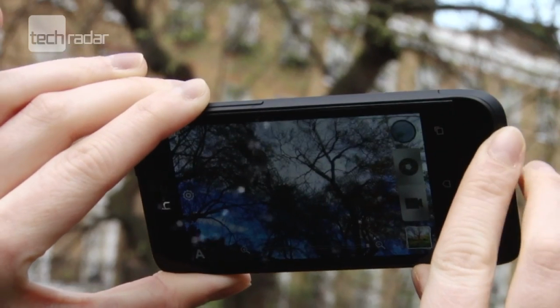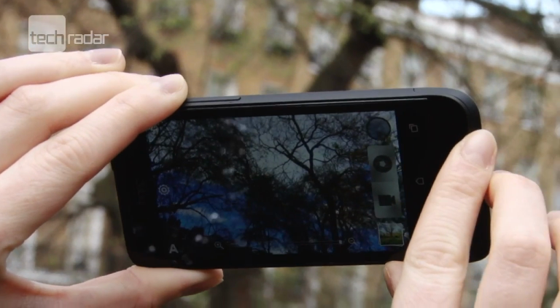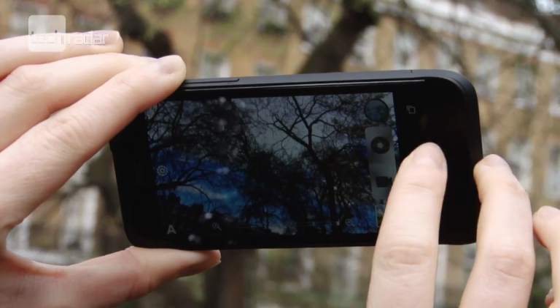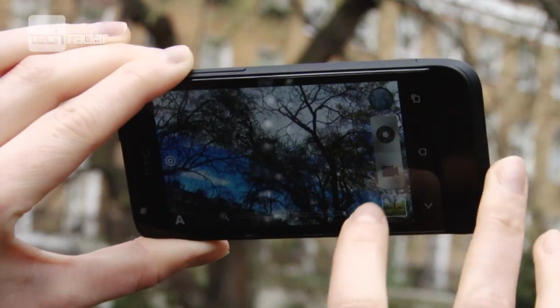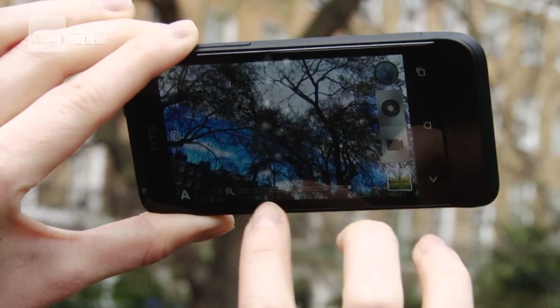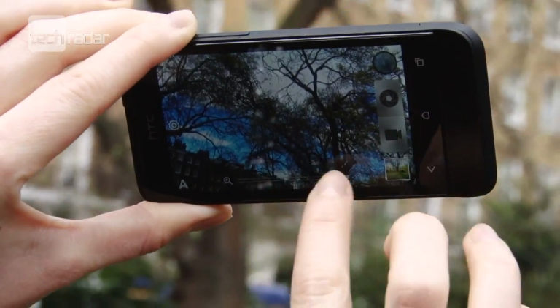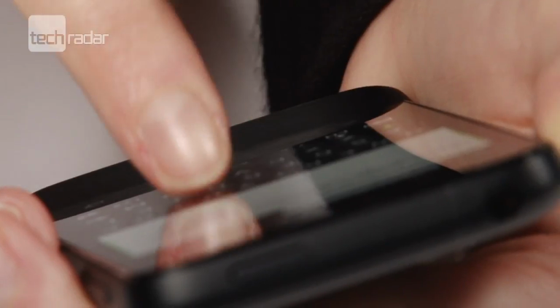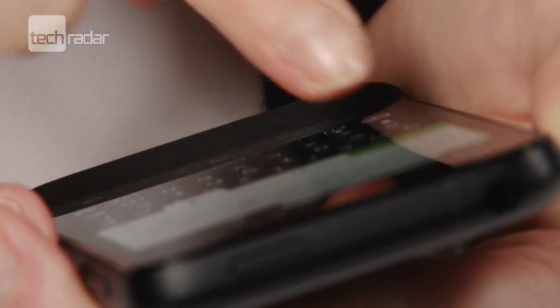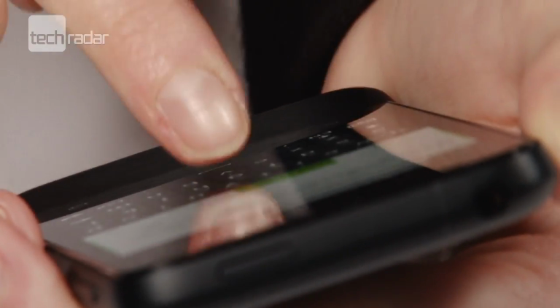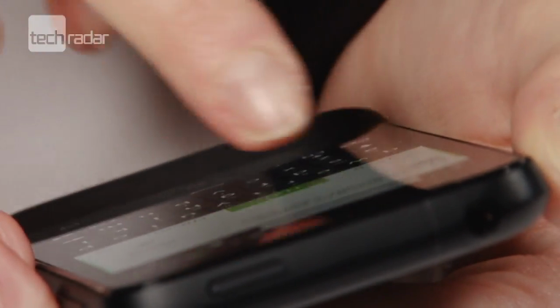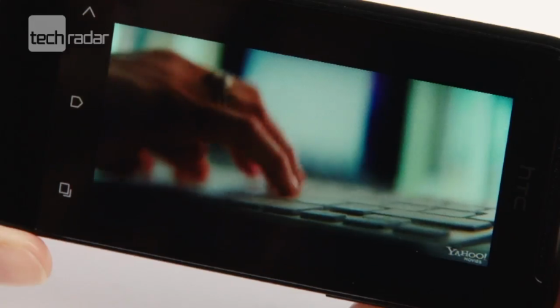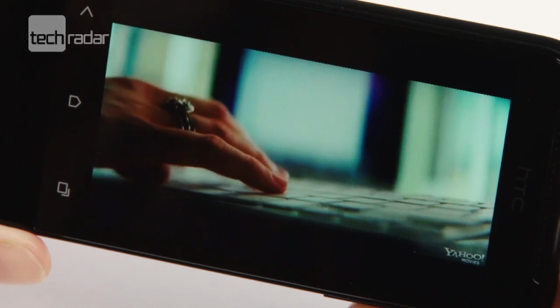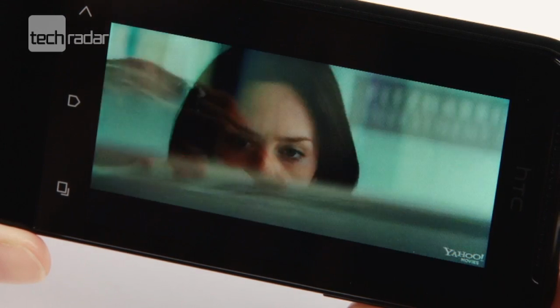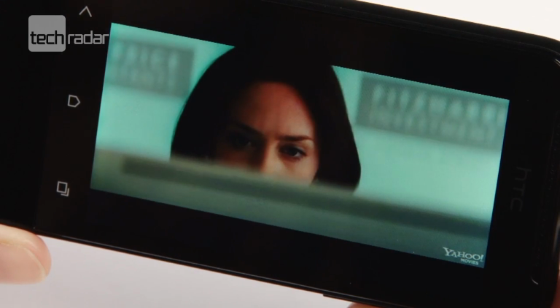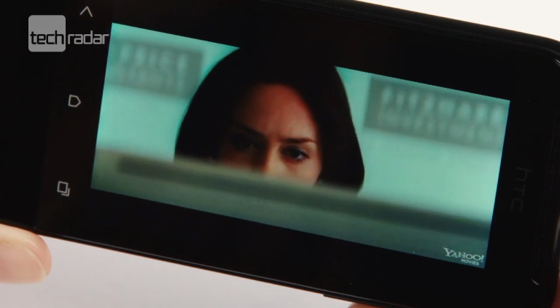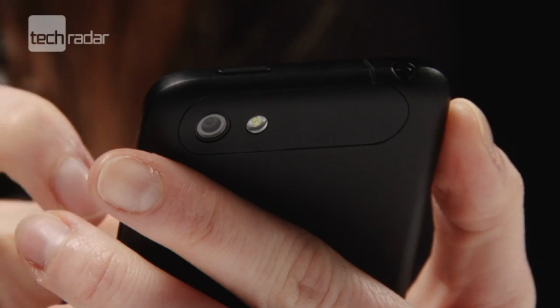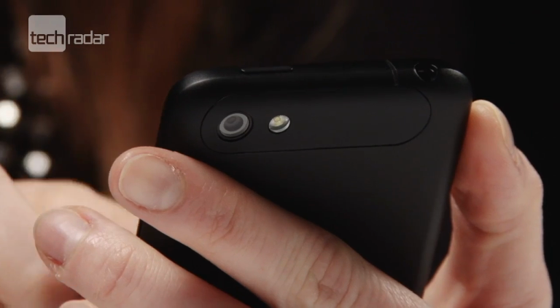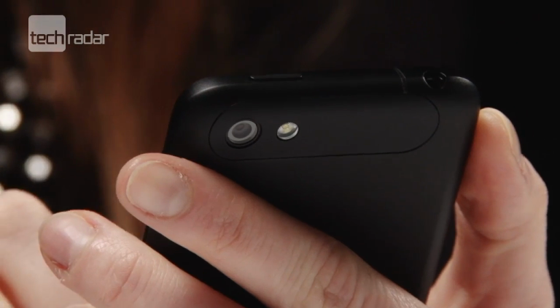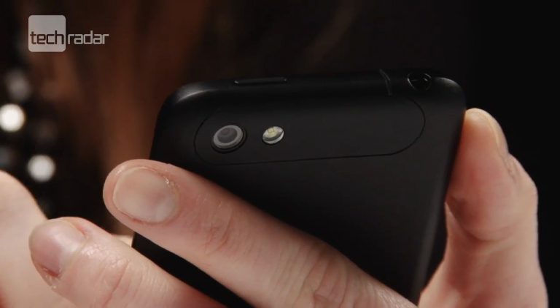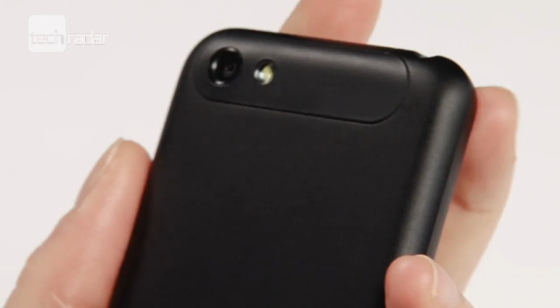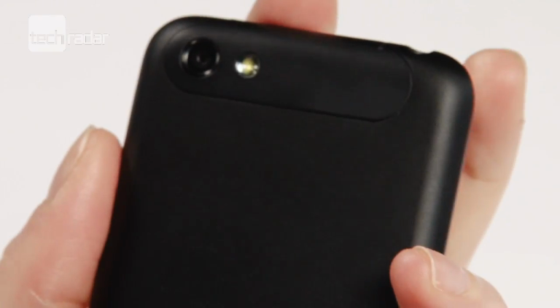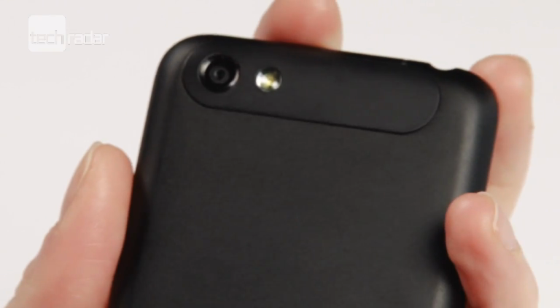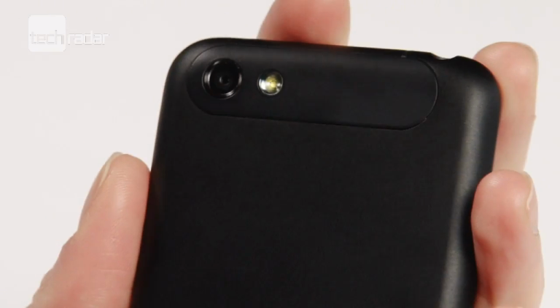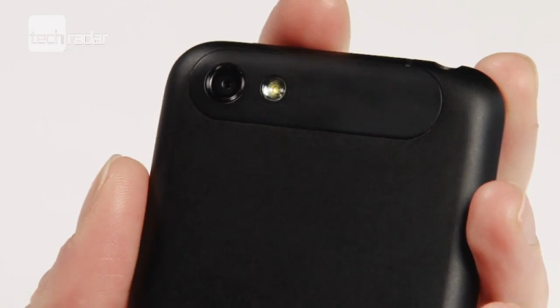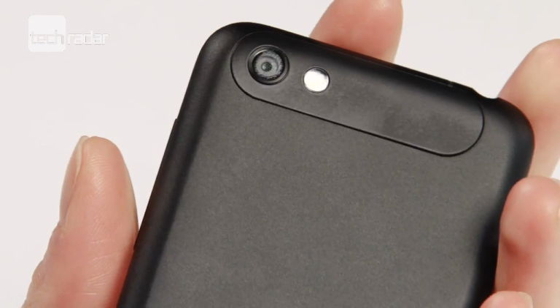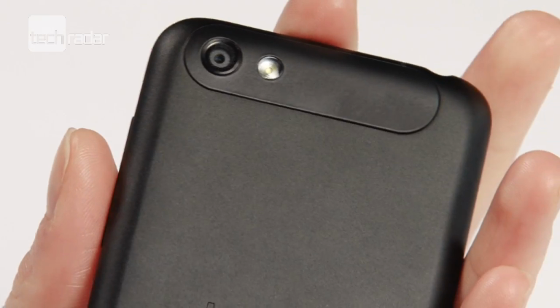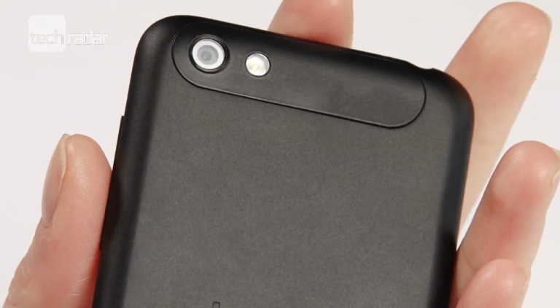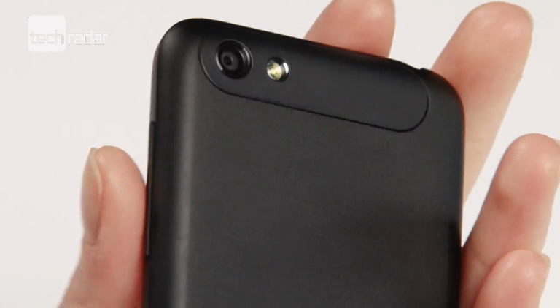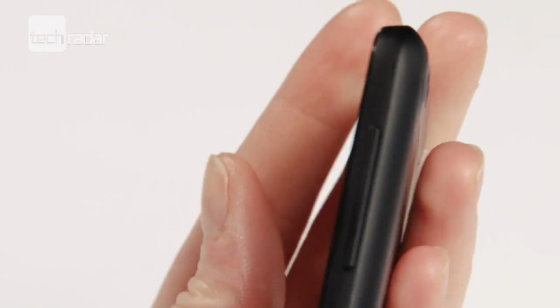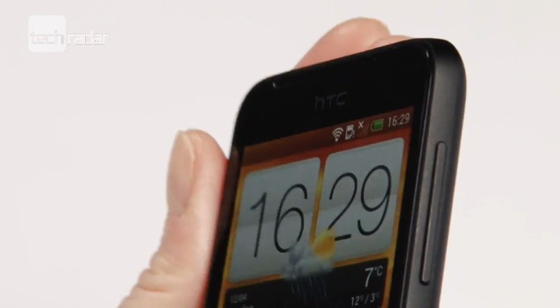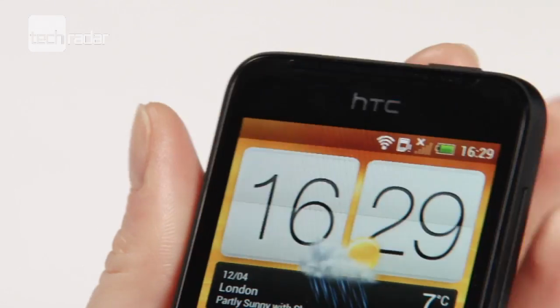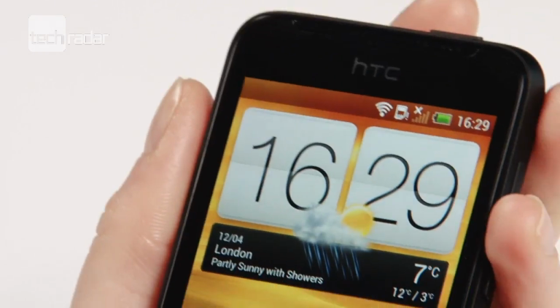The One V is by no means a top draw phone, so specs and performance are limited, save for the camera in our tests. But we really dislike the raised display and reckon there are more attractive and better quality phones out there for your money.